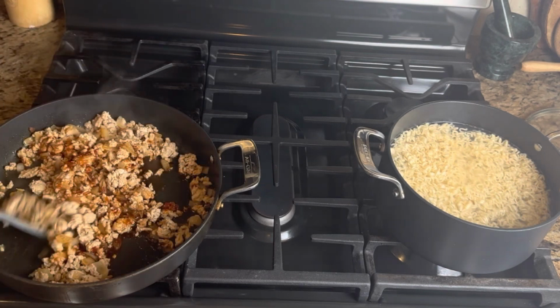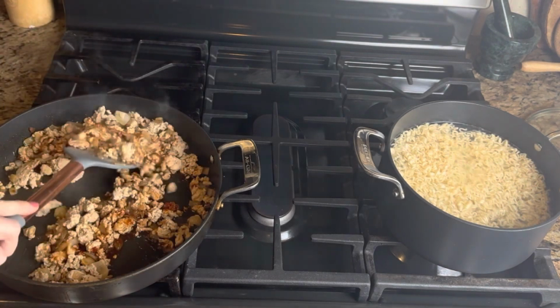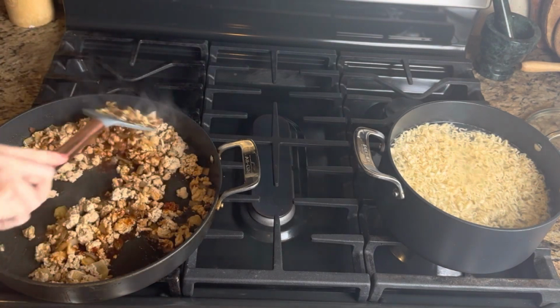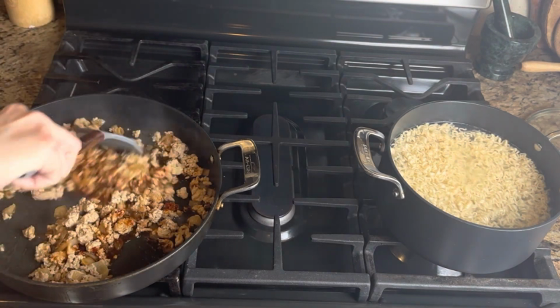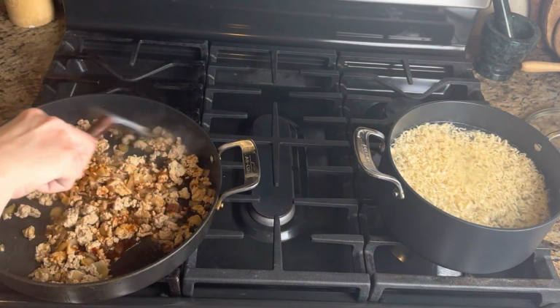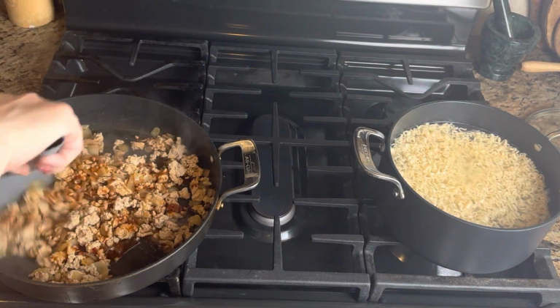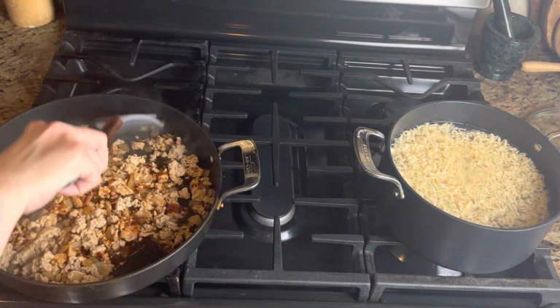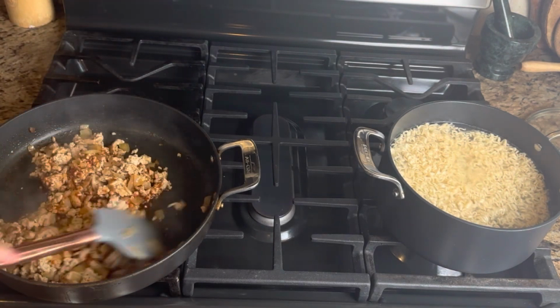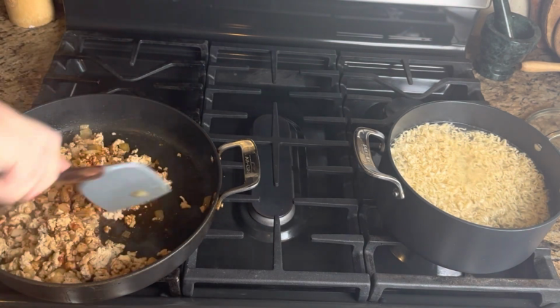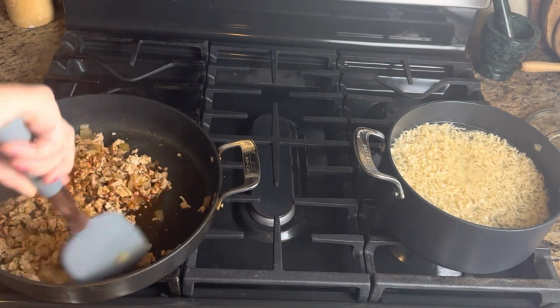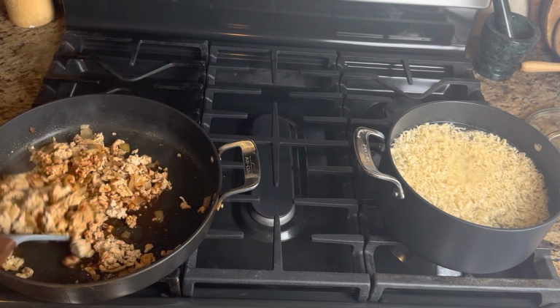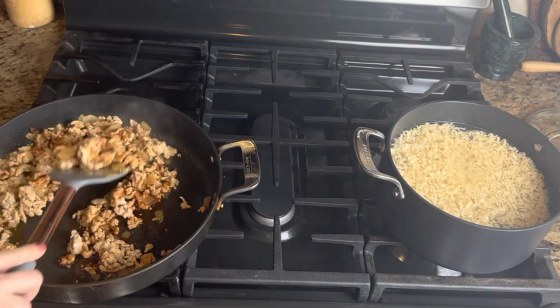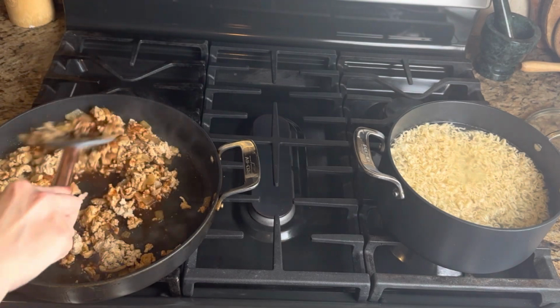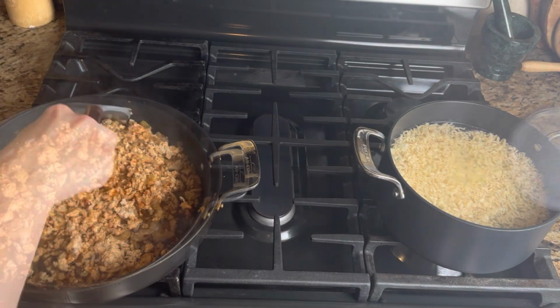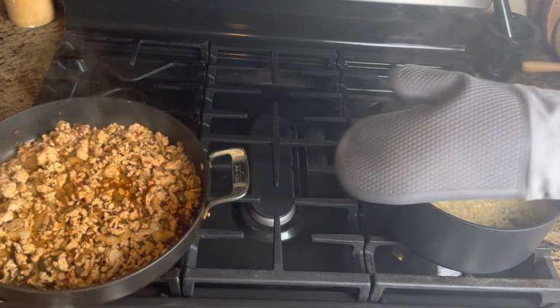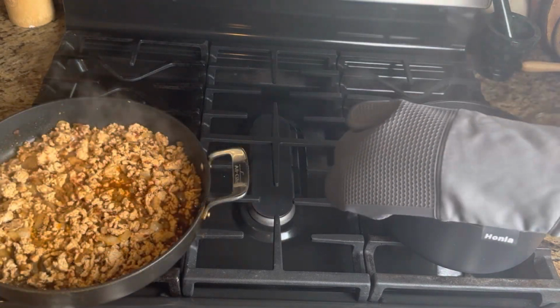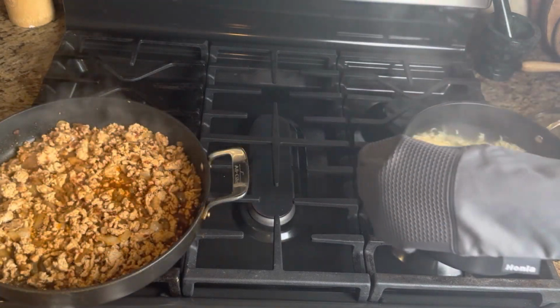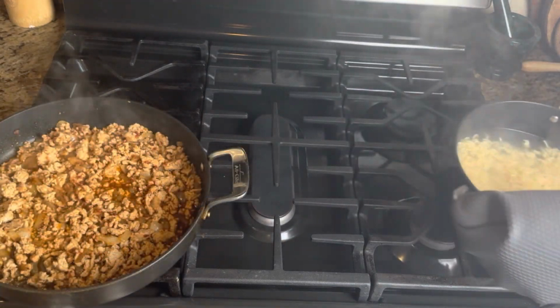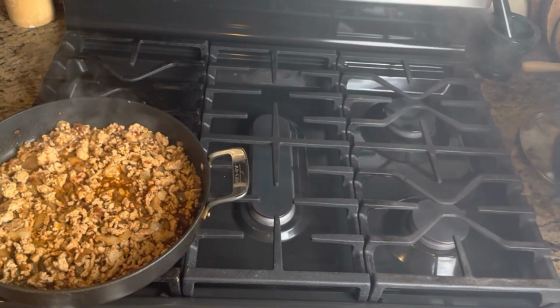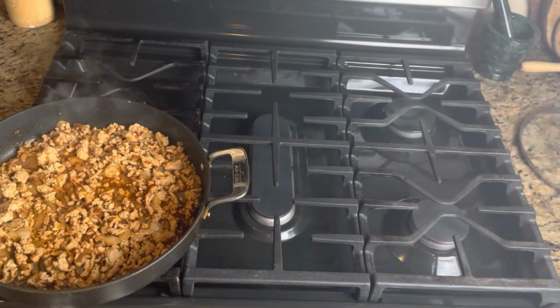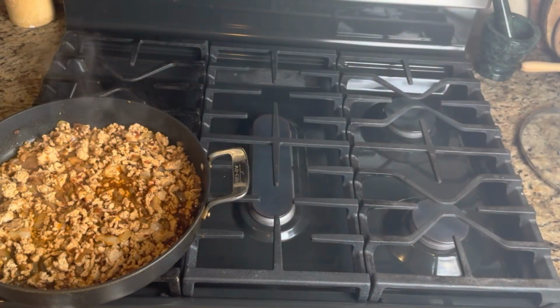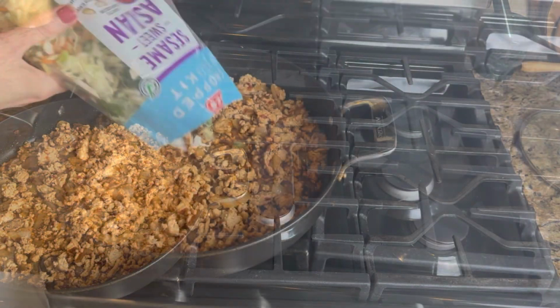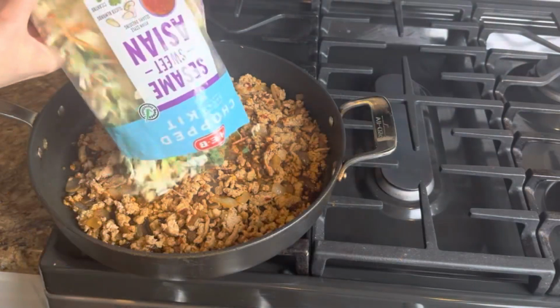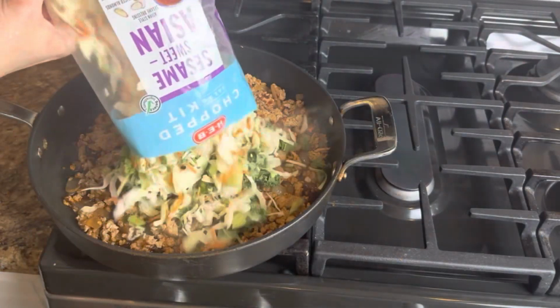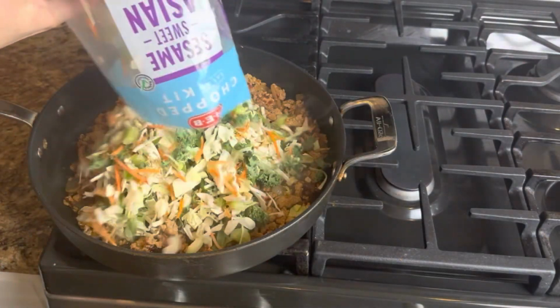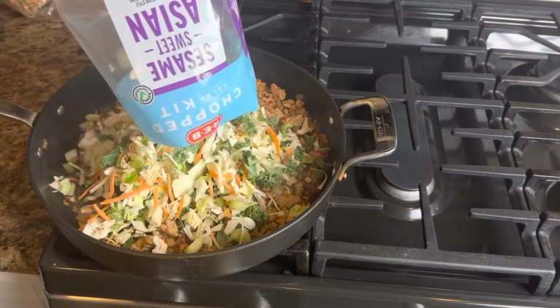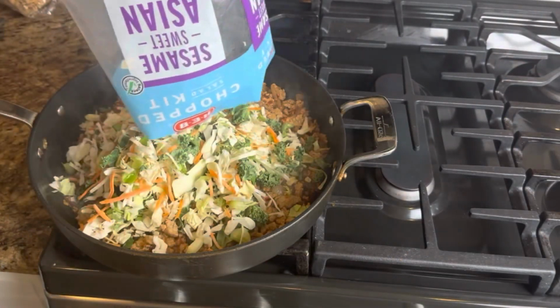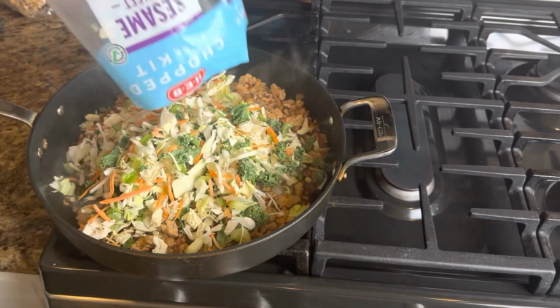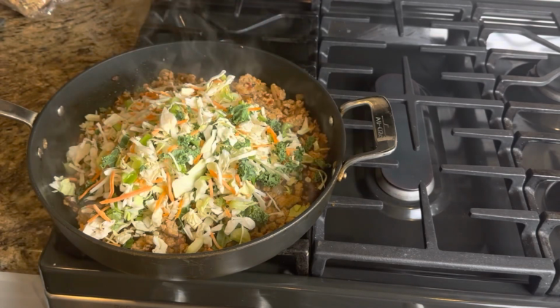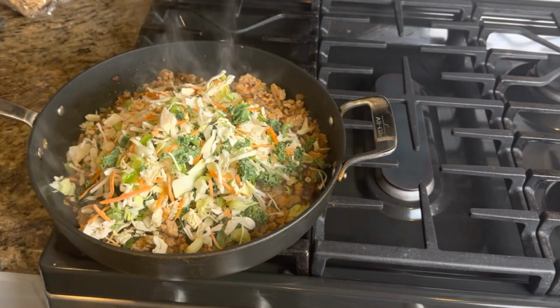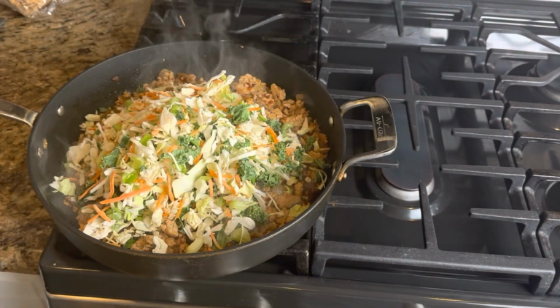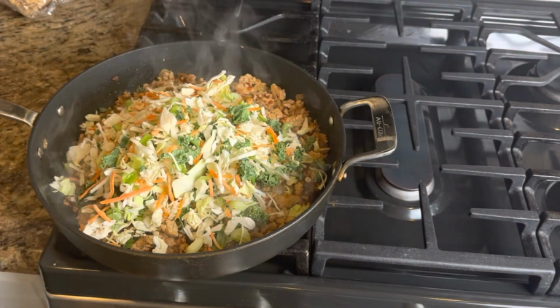You will then add your sauce that you made into your browned chicken and get that simmering. While that is simmering, you will drain your noodles and add some cold water to them to stop the cook.